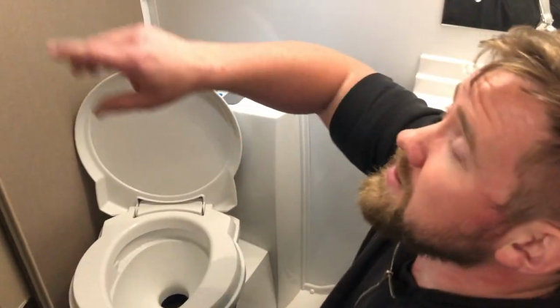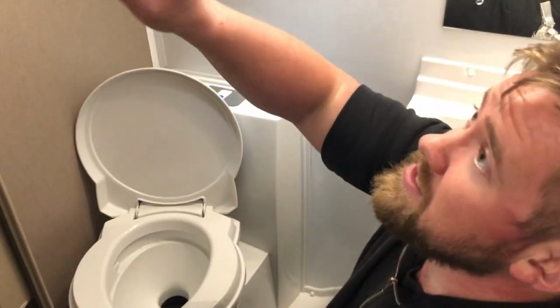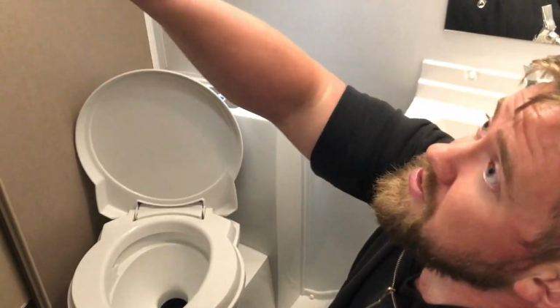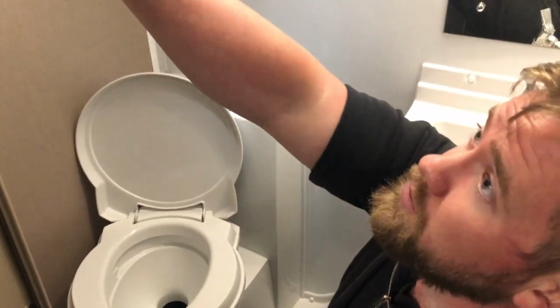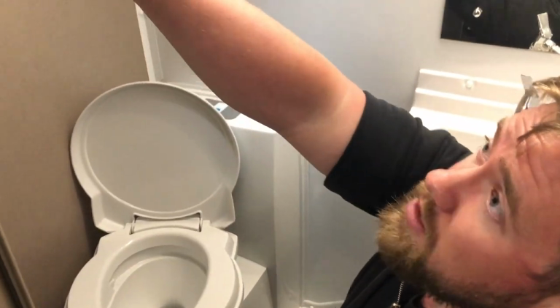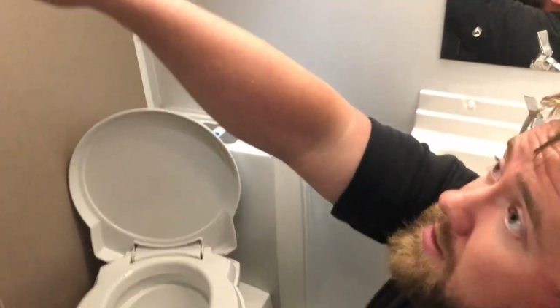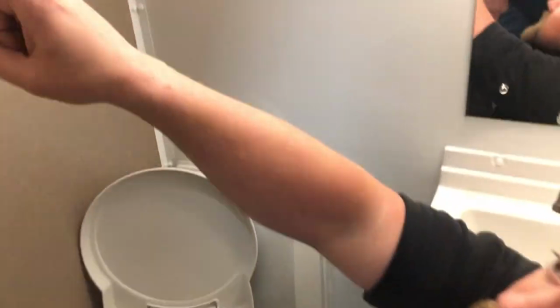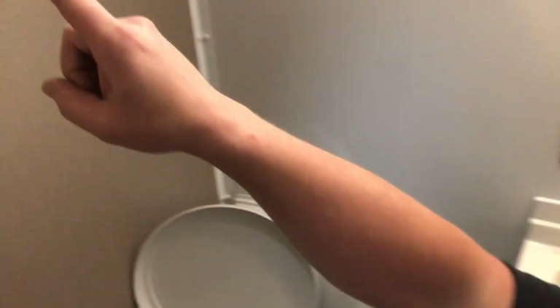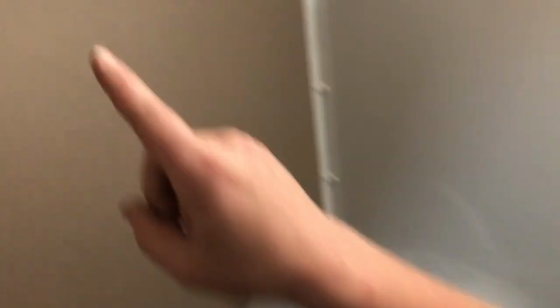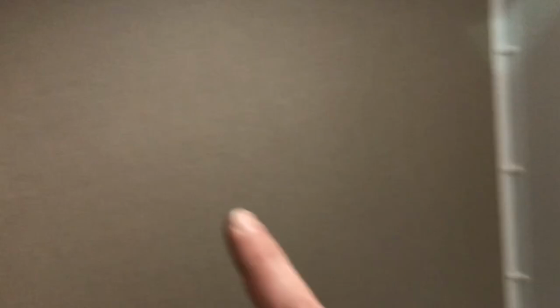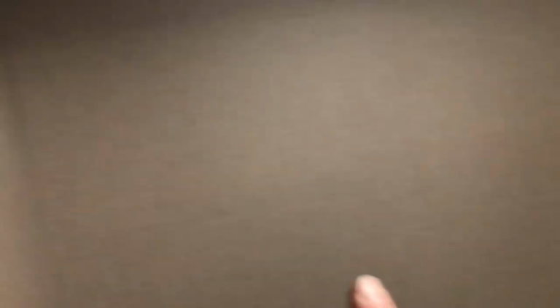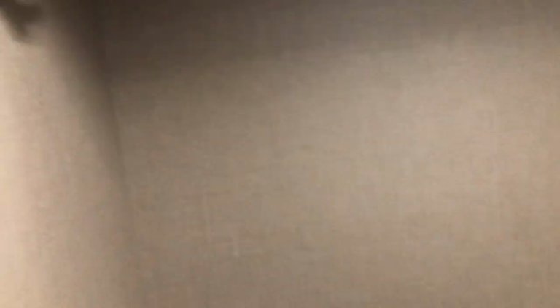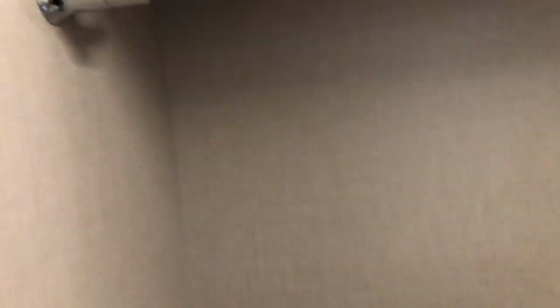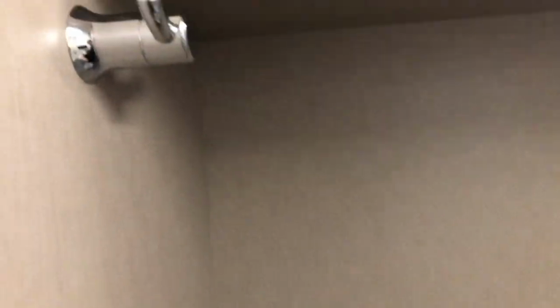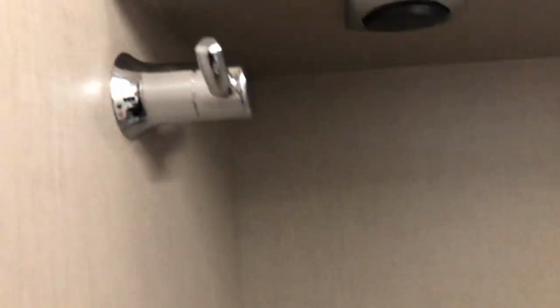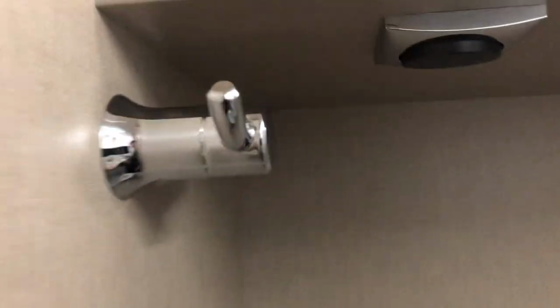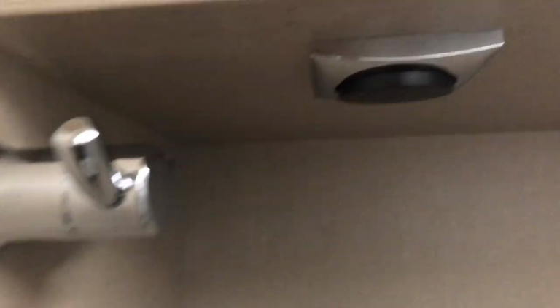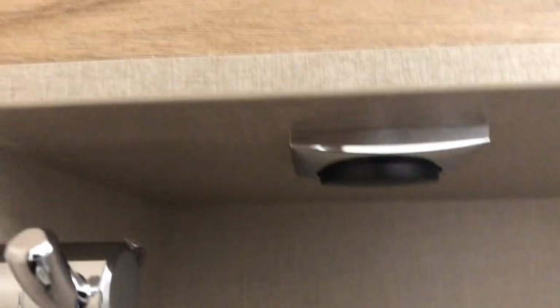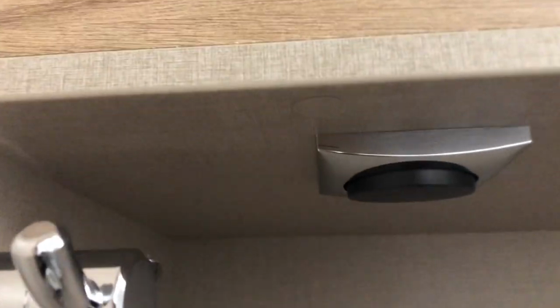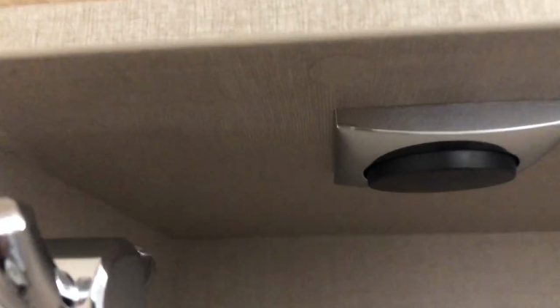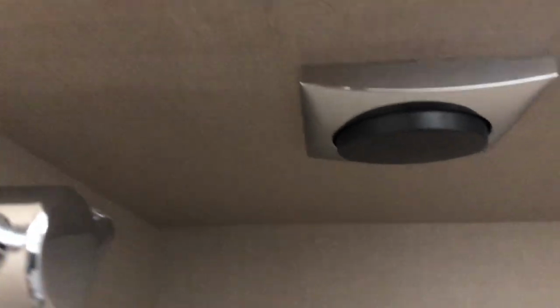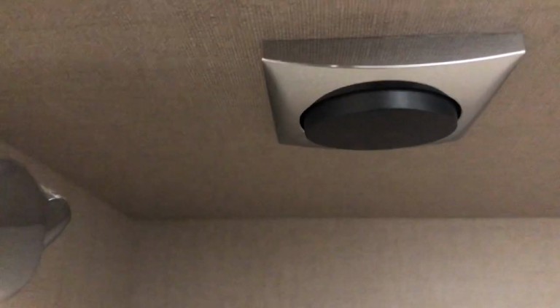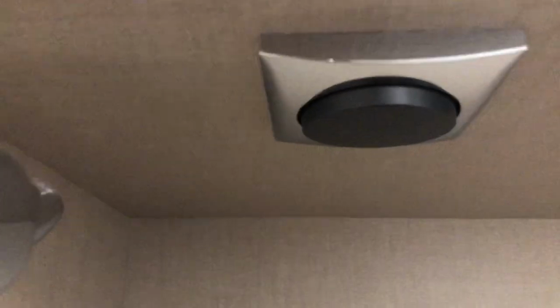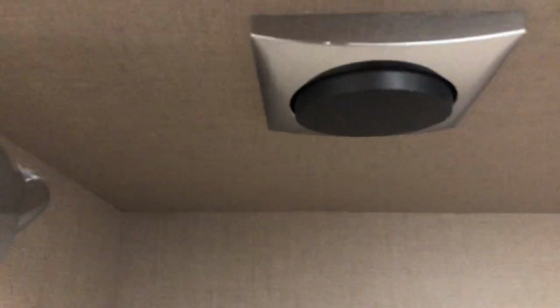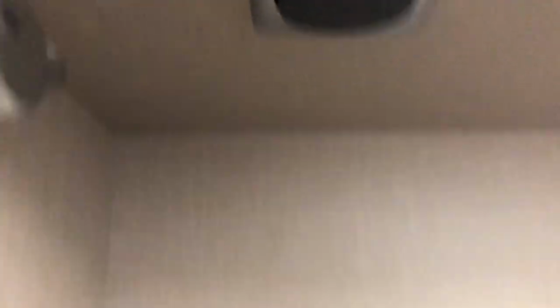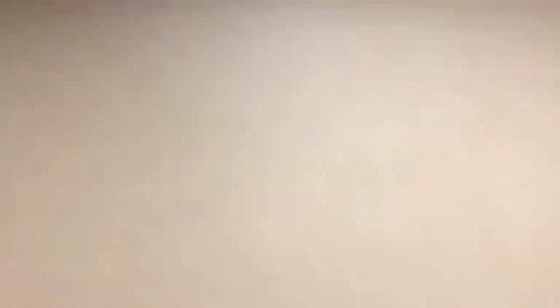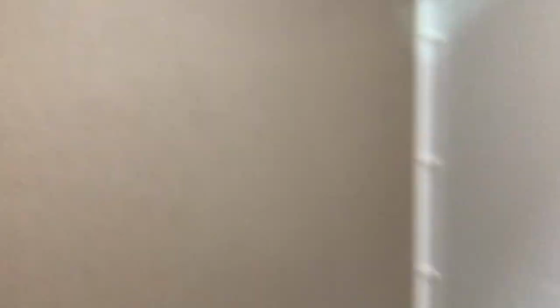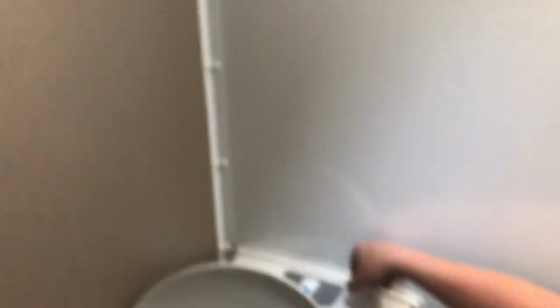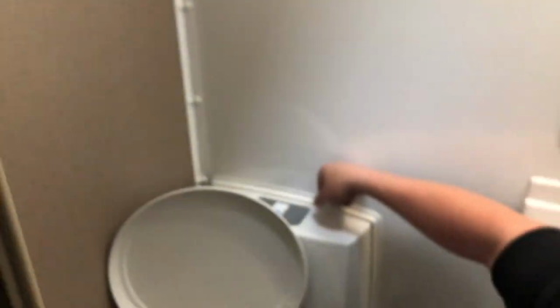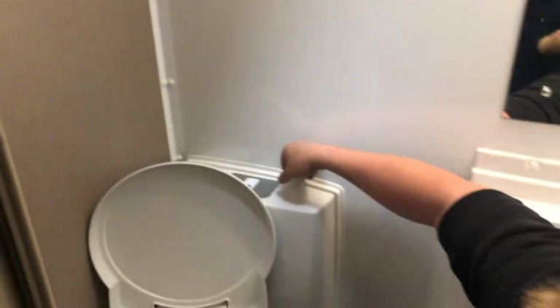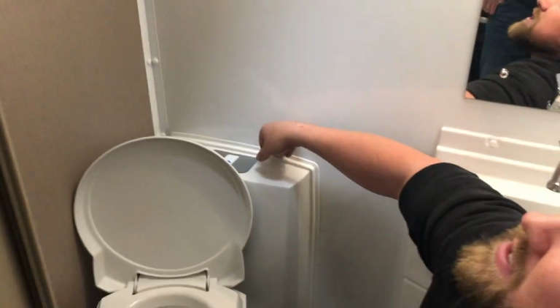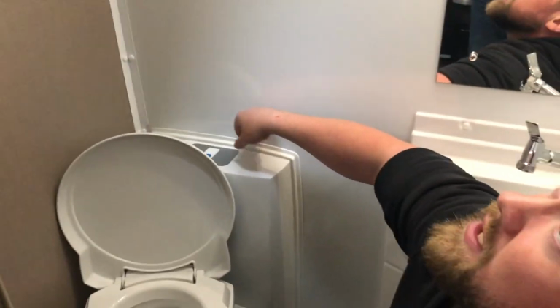There's a light switch just up at the top here underneath the shelf. That there is for the actual bathroom light itself. It's not in a bad place — it could have been probably a slightly better place, but never mind.